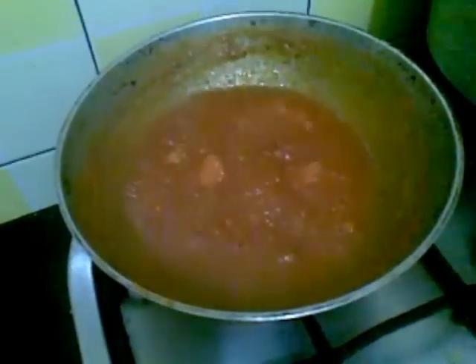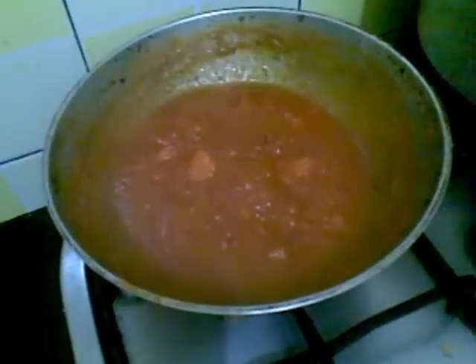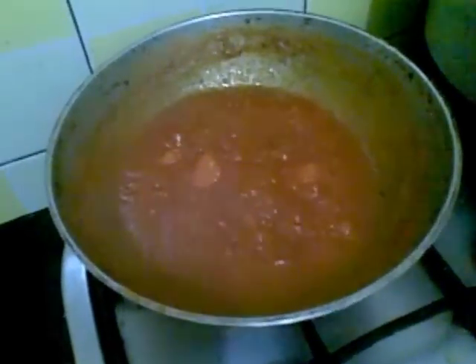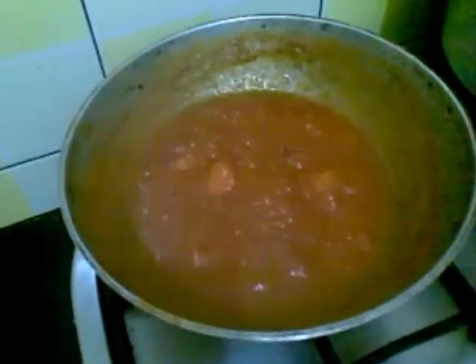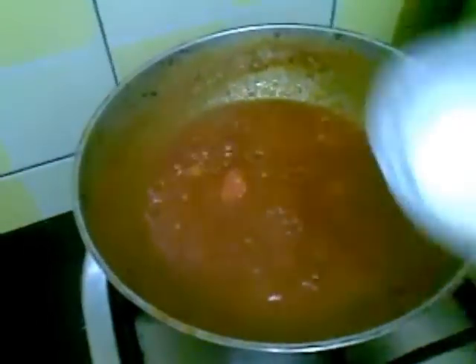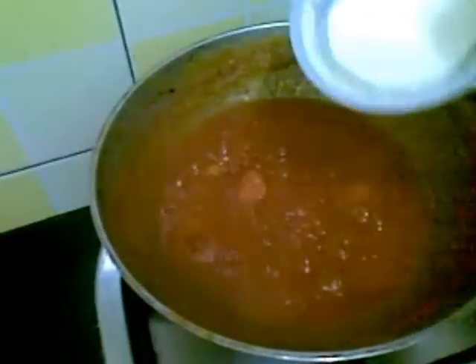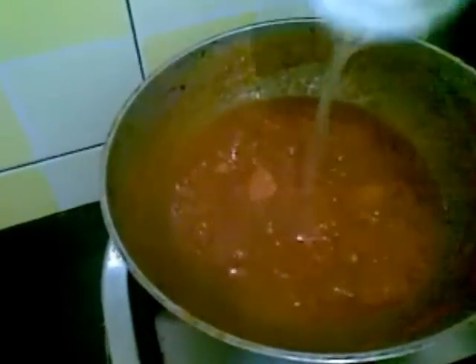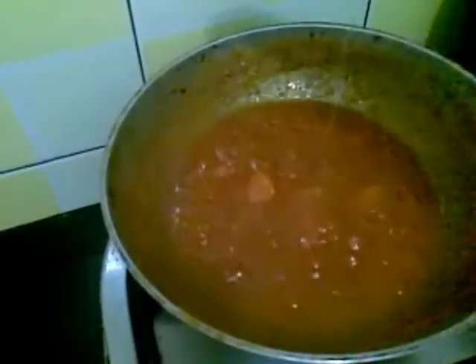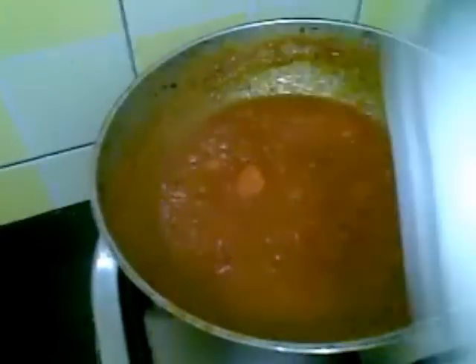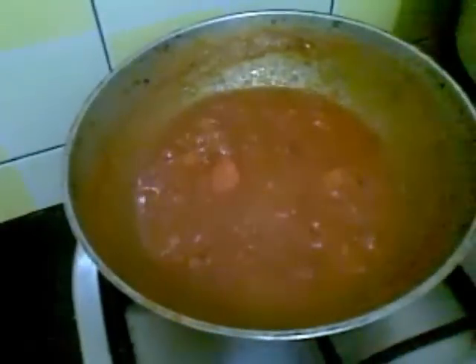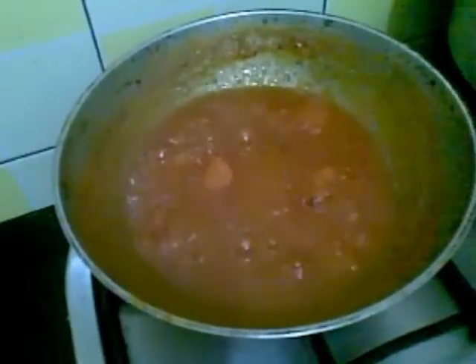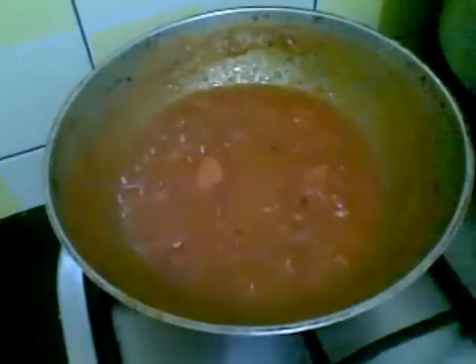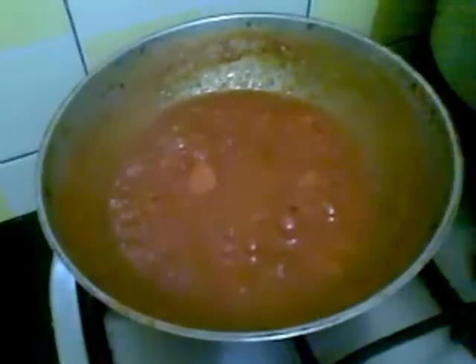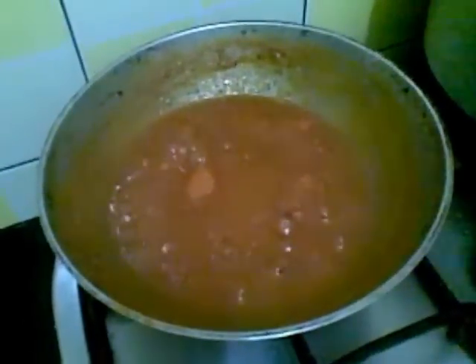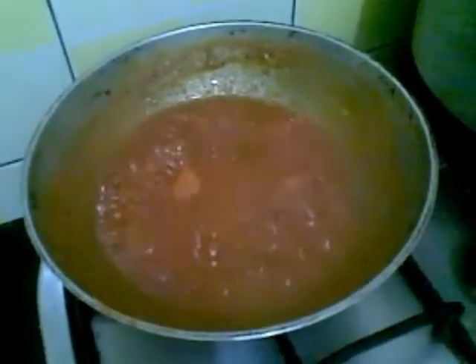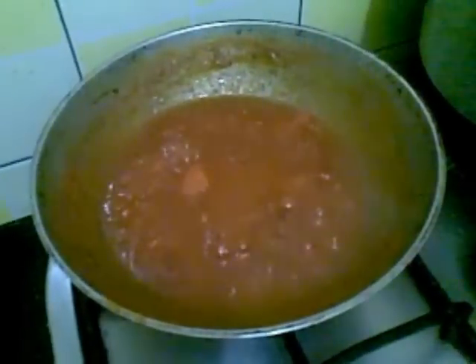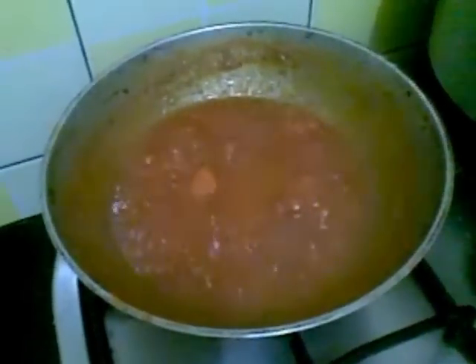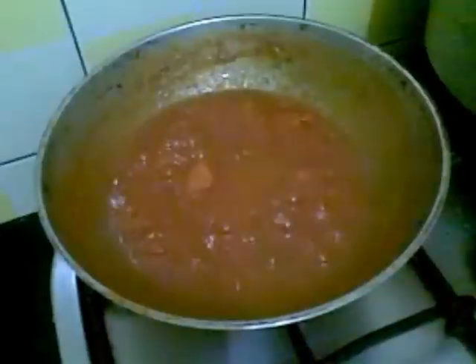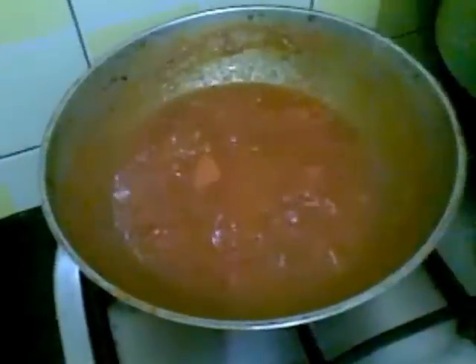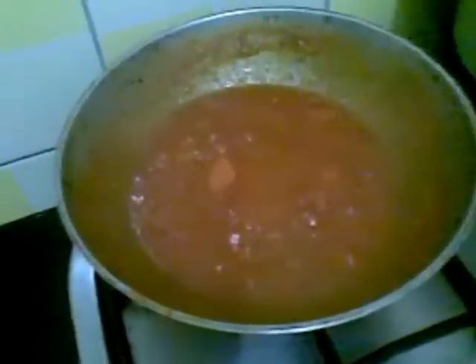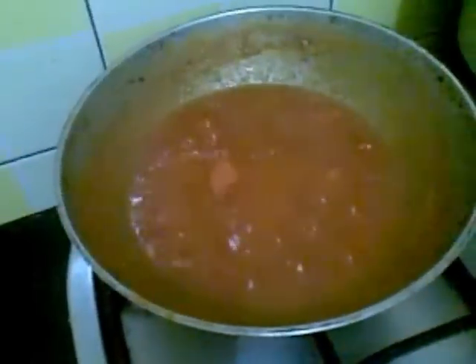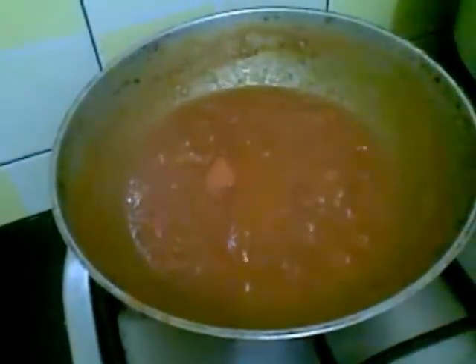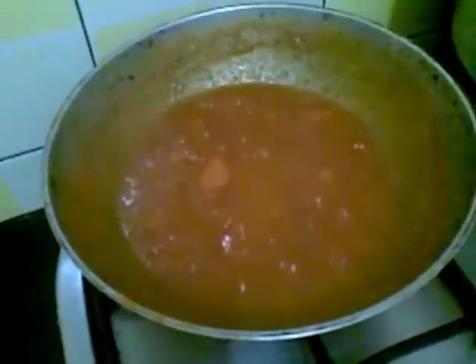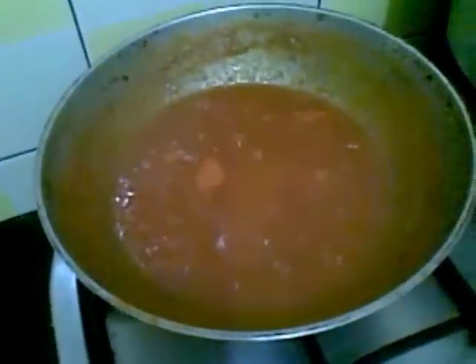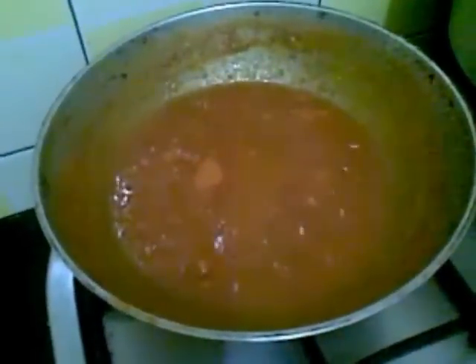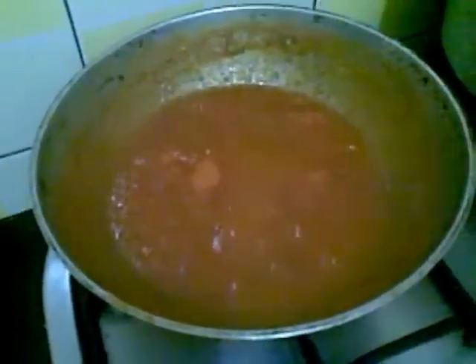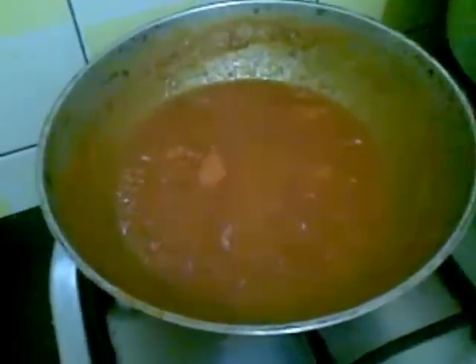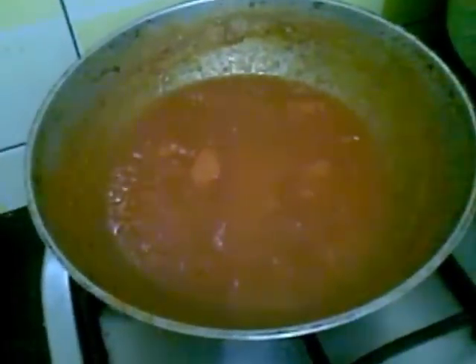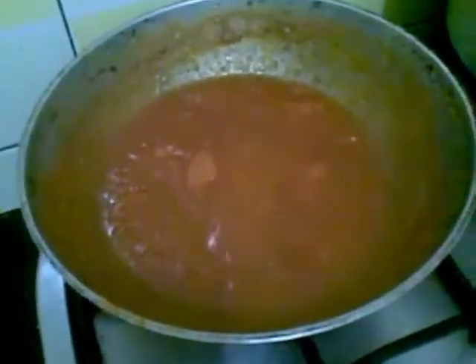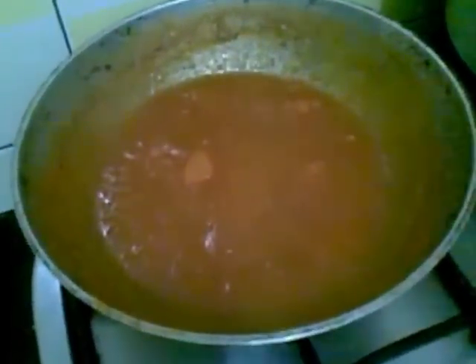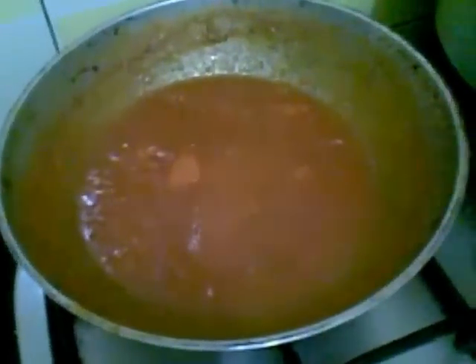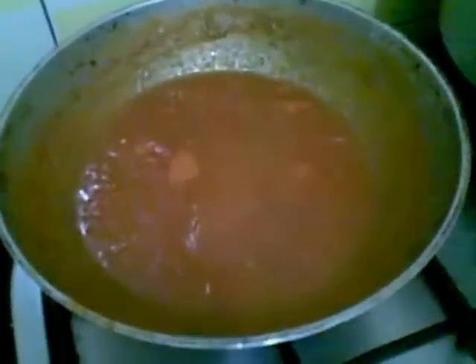Now I am going to add the lemon juice. Turn off the stove and leave this to cool. Then you can store it in an airtight container and have this at the time of breakfast.